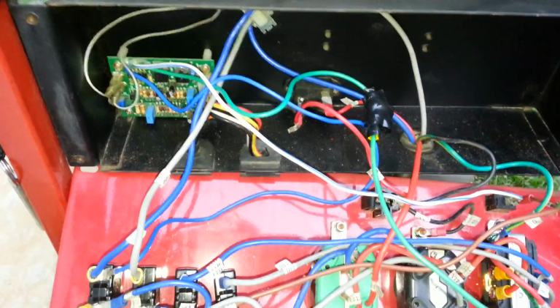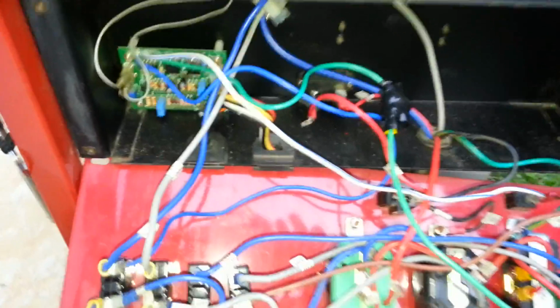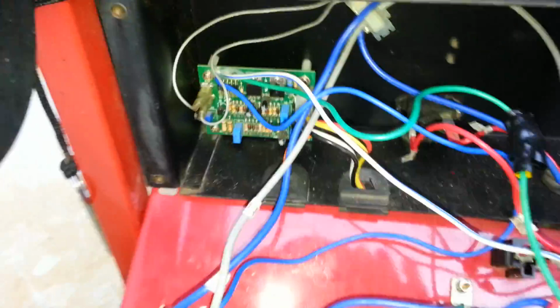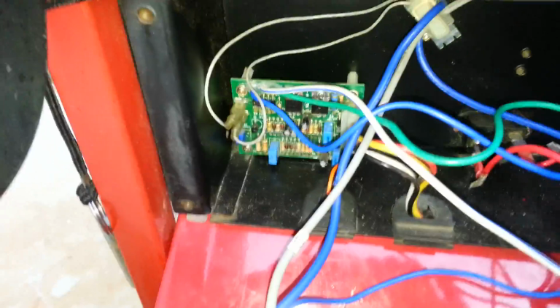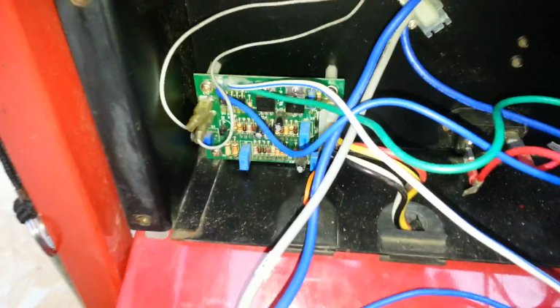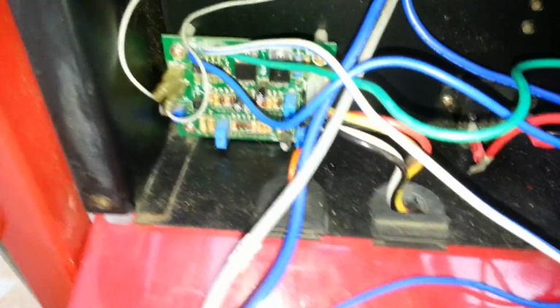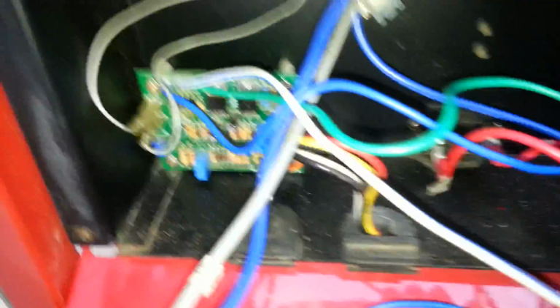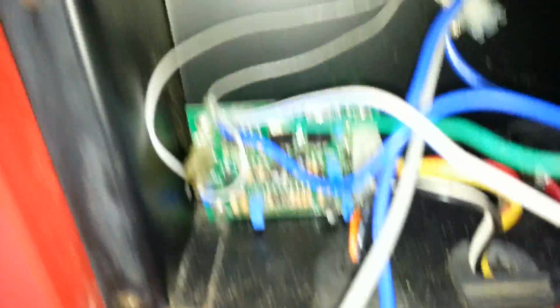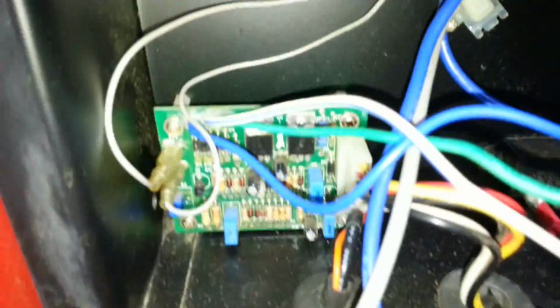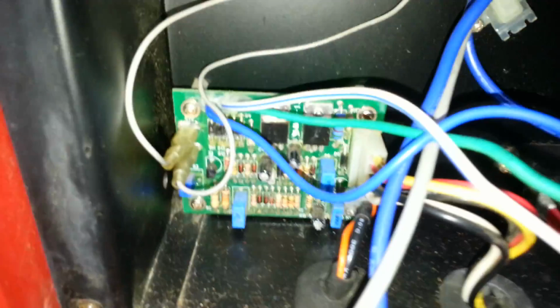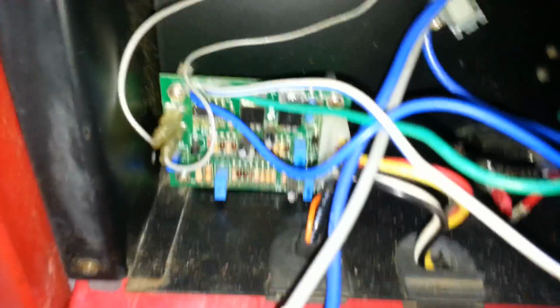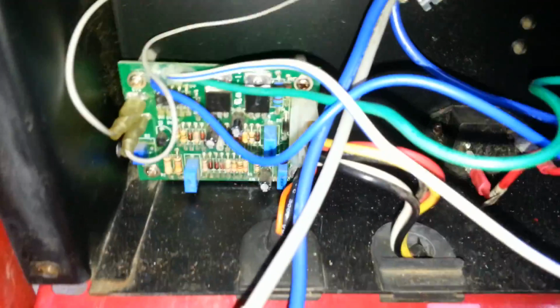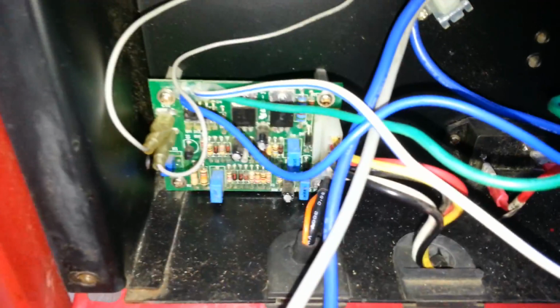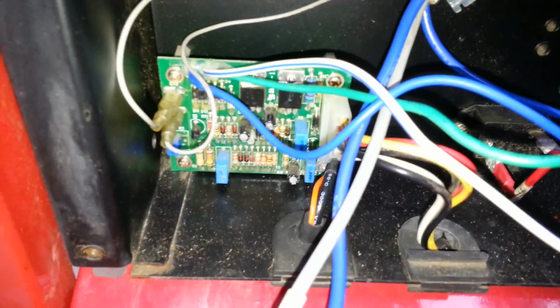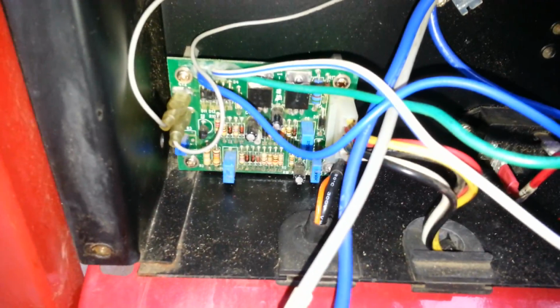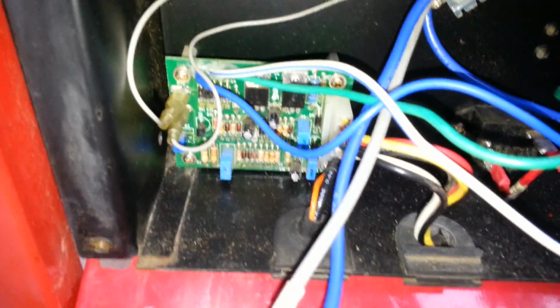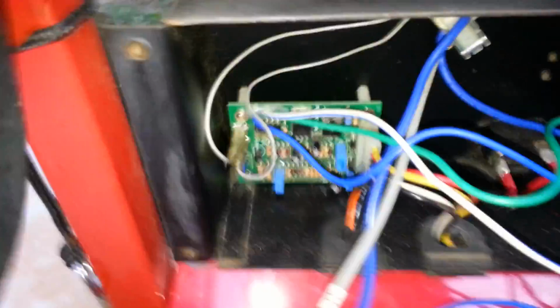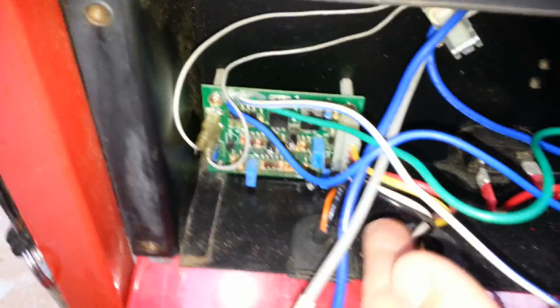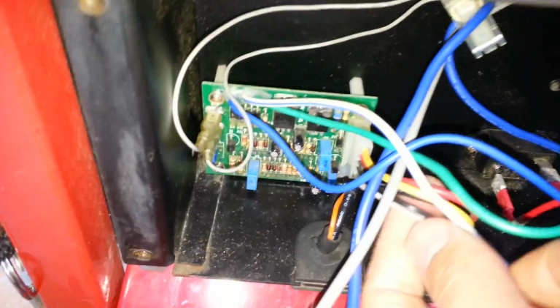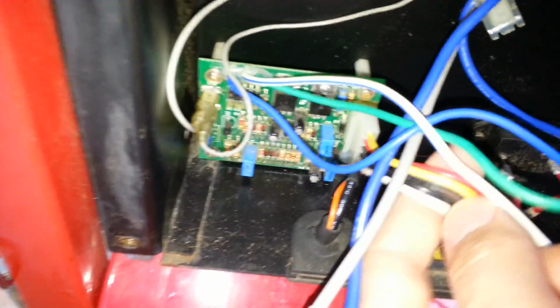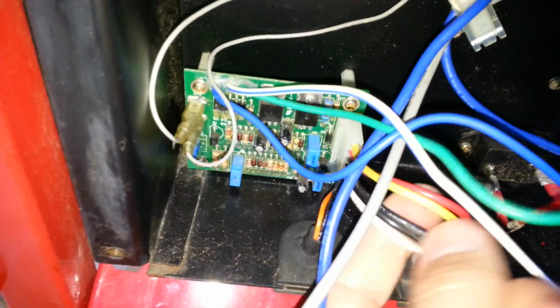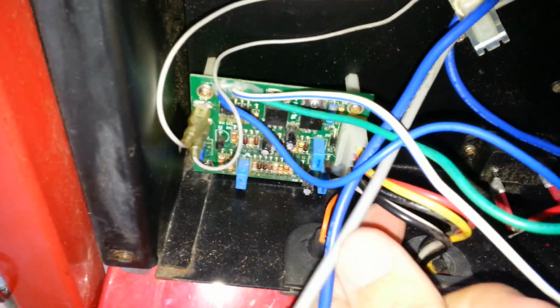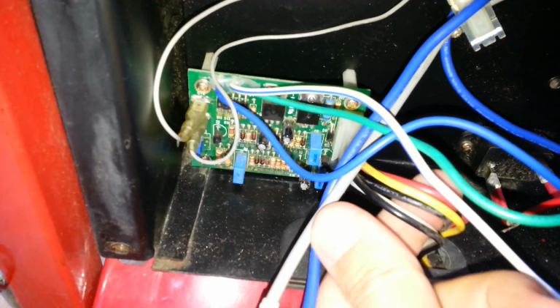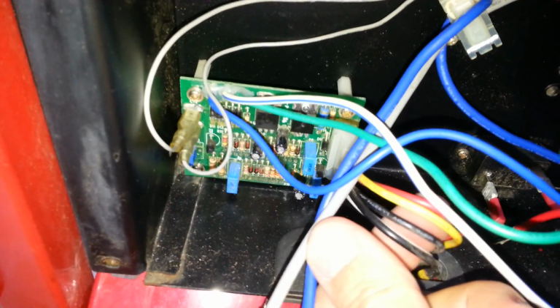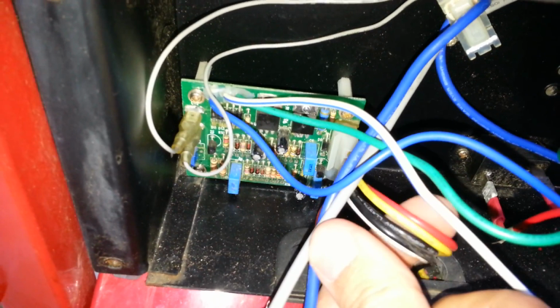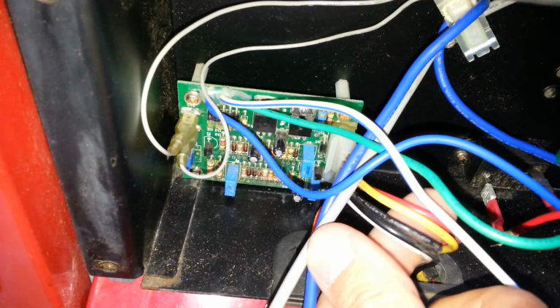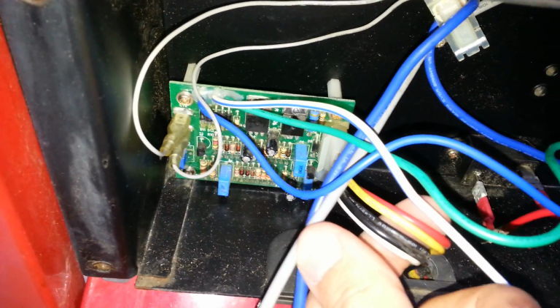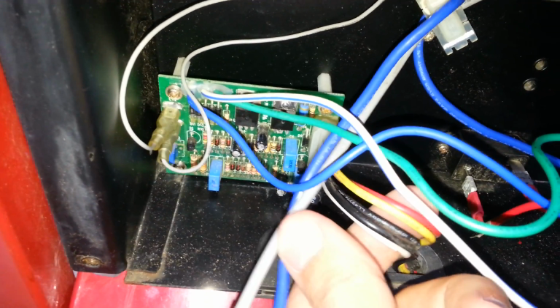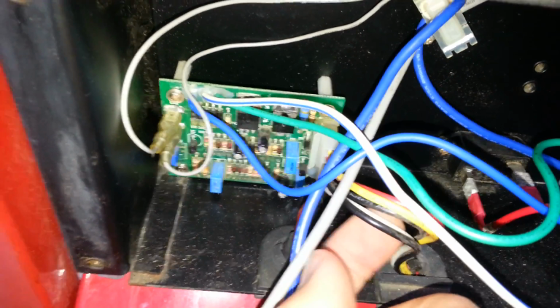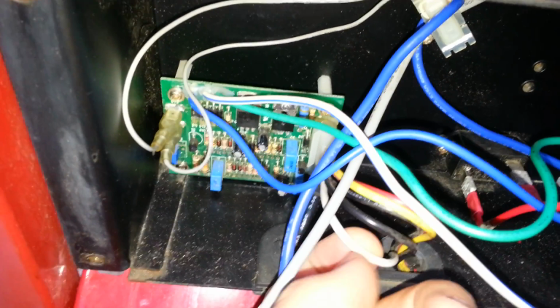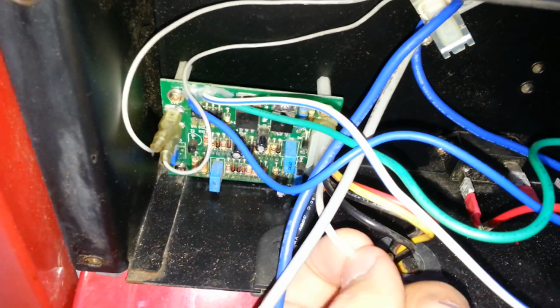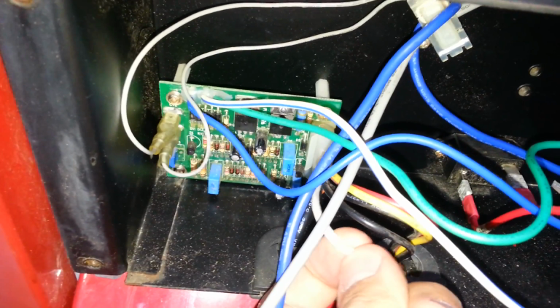The system control board — I believe this is revision S for this particular generator. Here are the wires that go to the wiring harness on the engine.